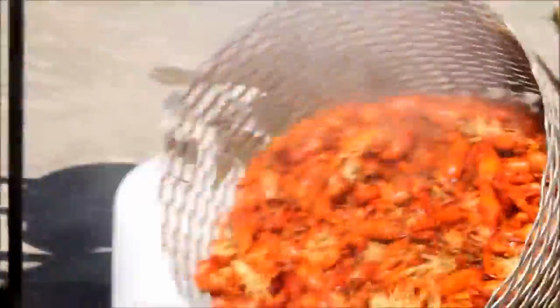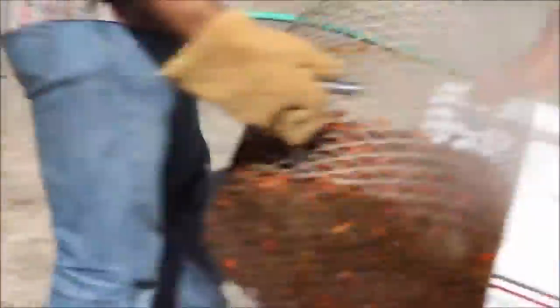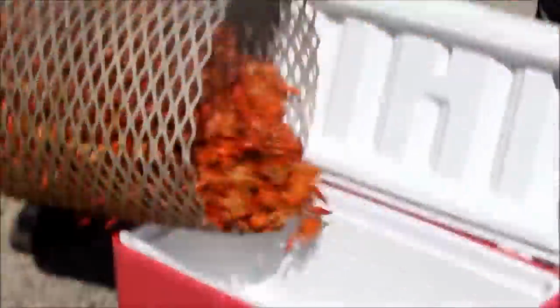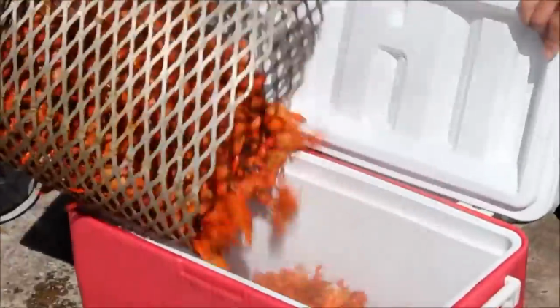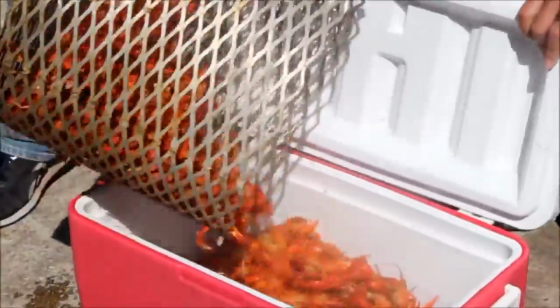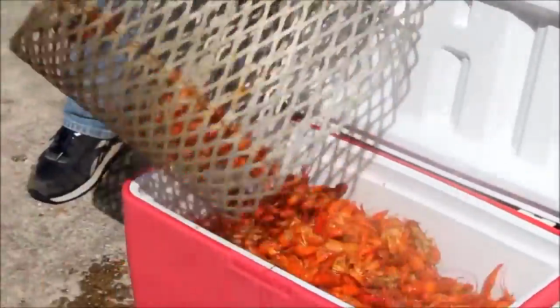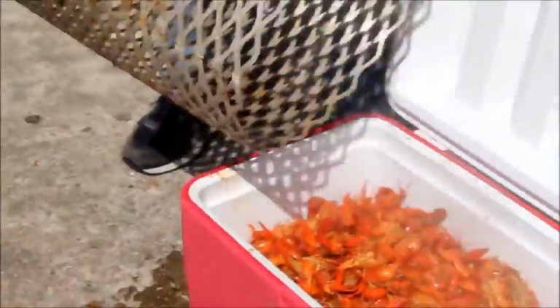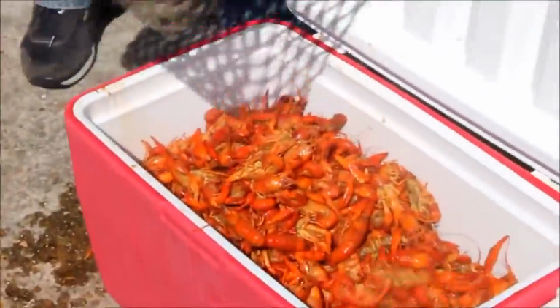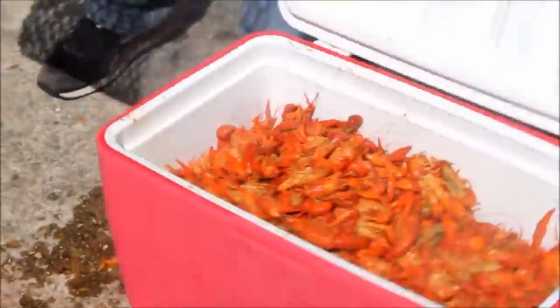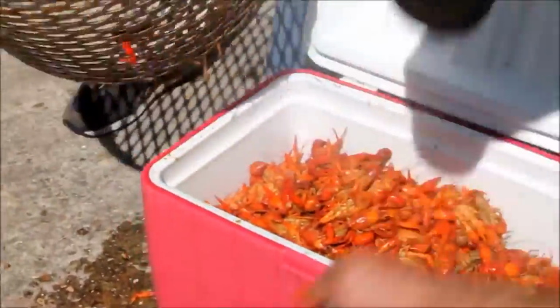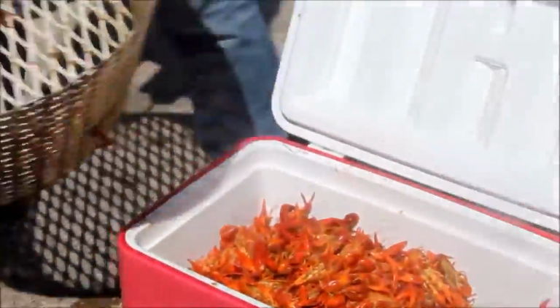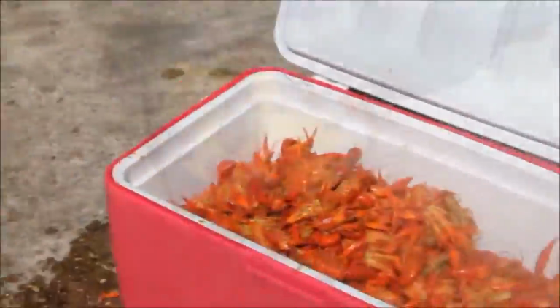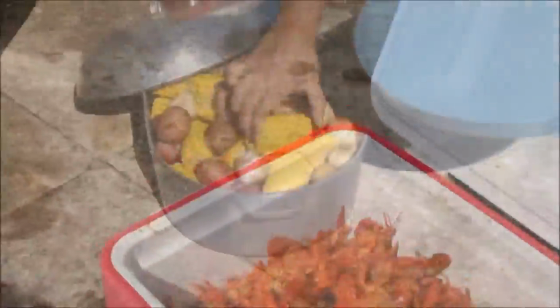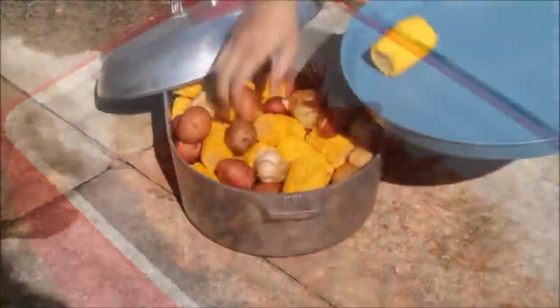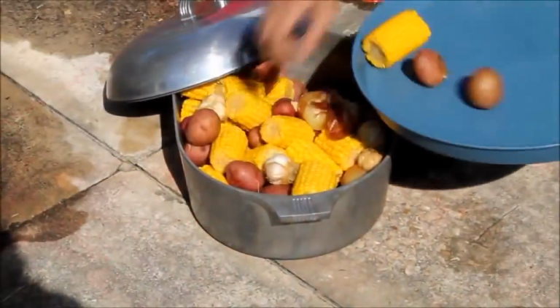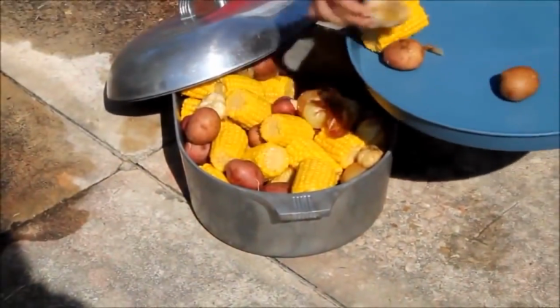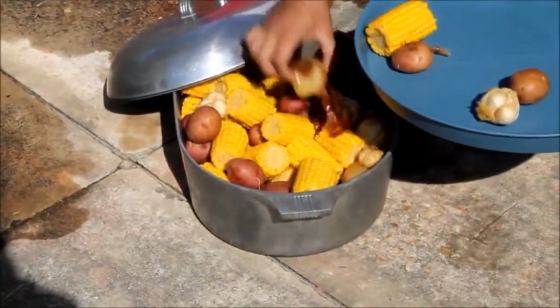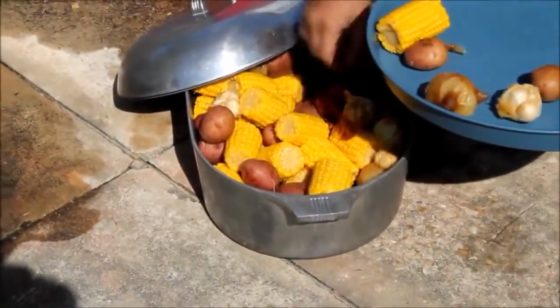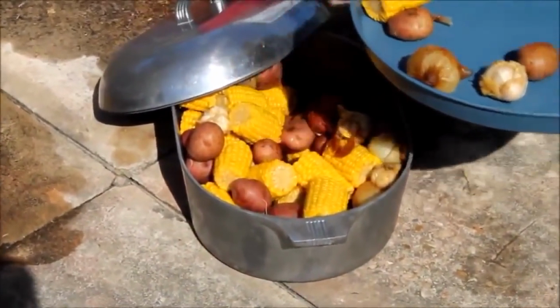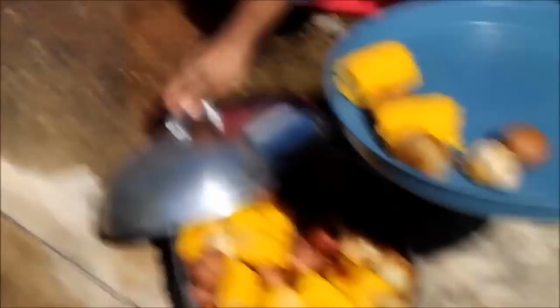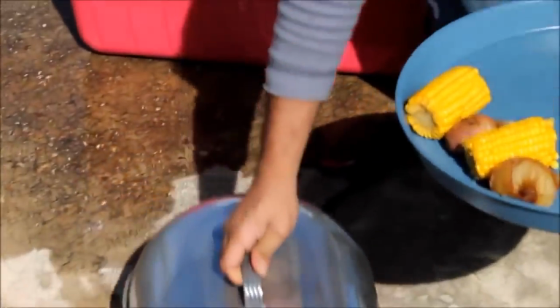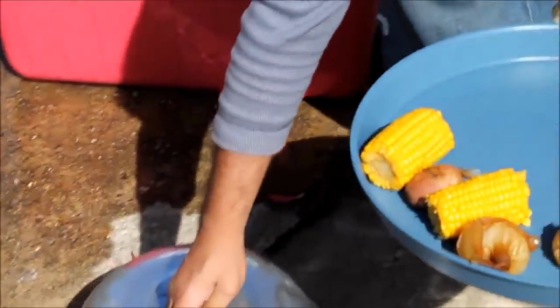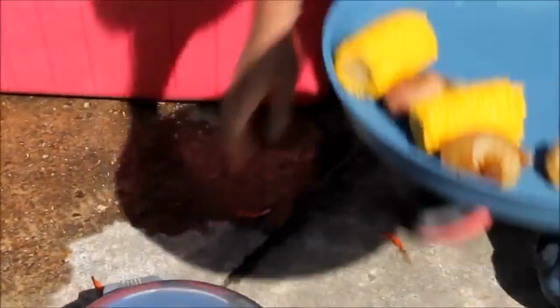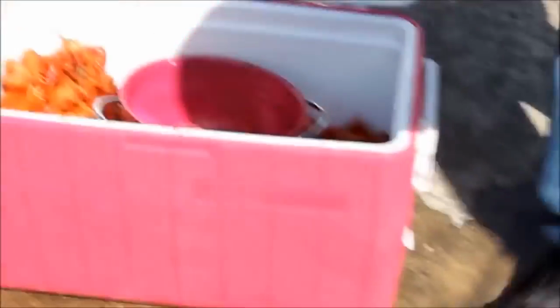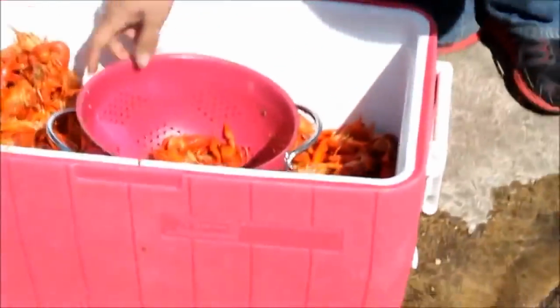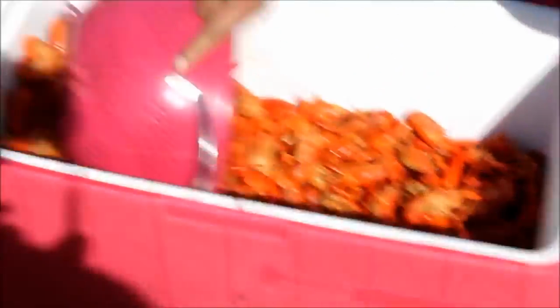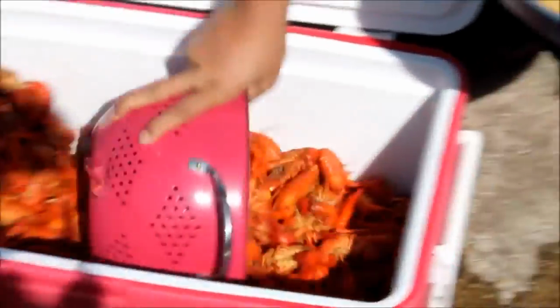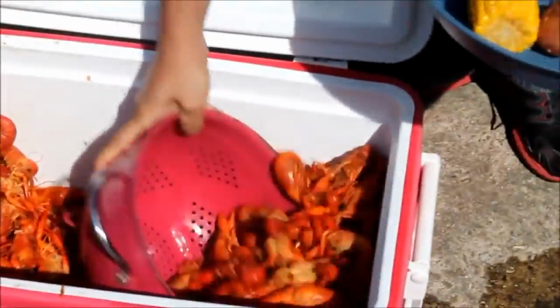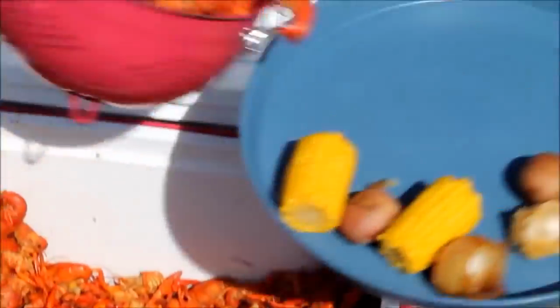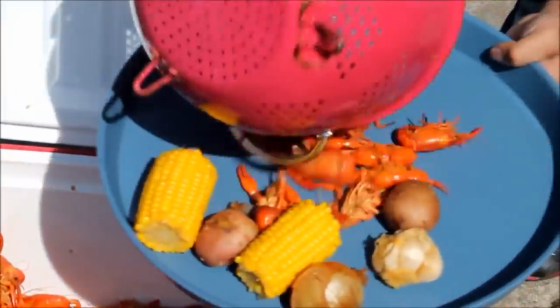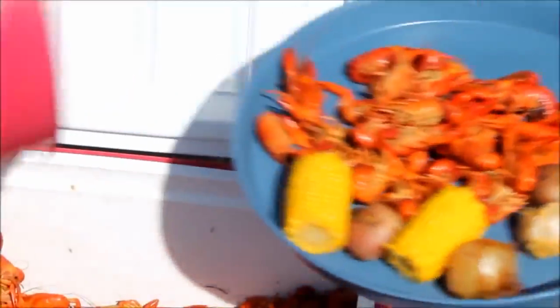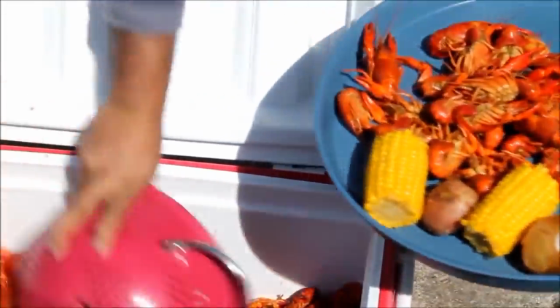Once taken off of the boiler, the crawfish are typically placed in the ice chest until they are ready to eat. Now for the fun part — it's time to eat.